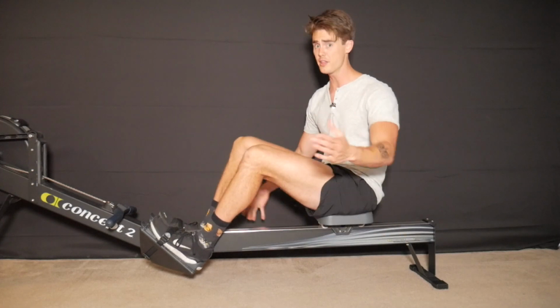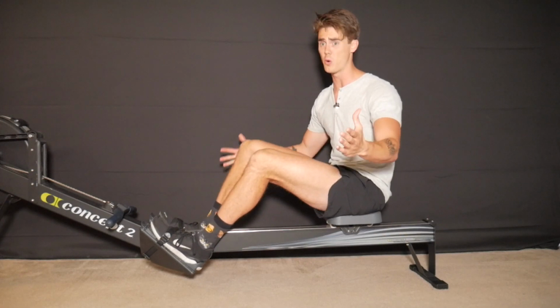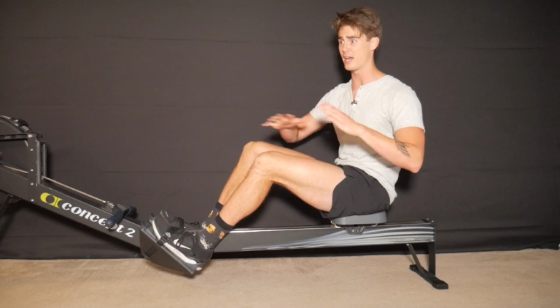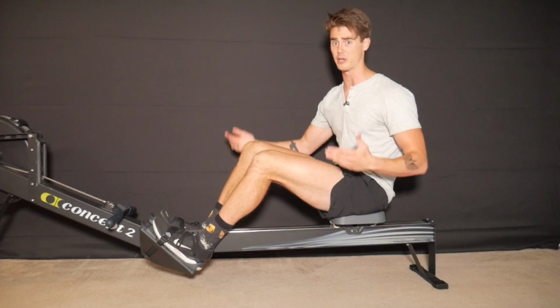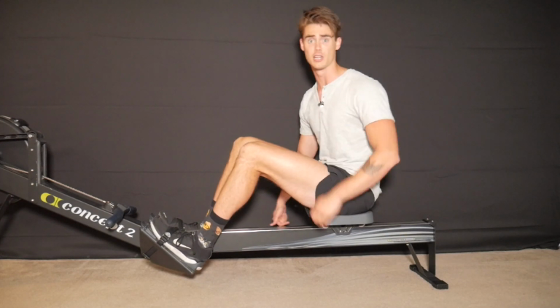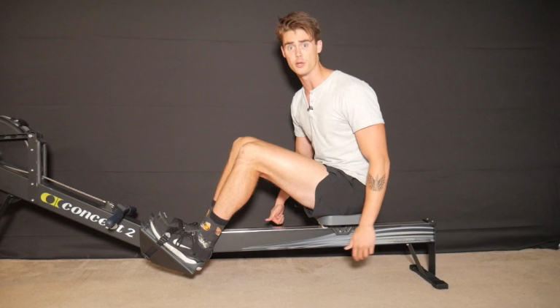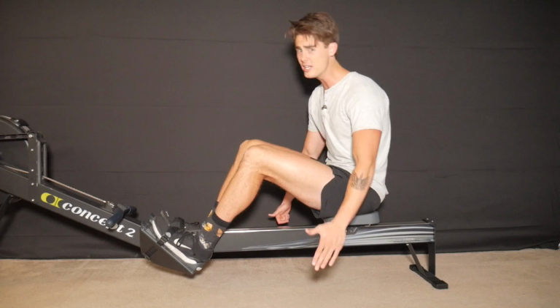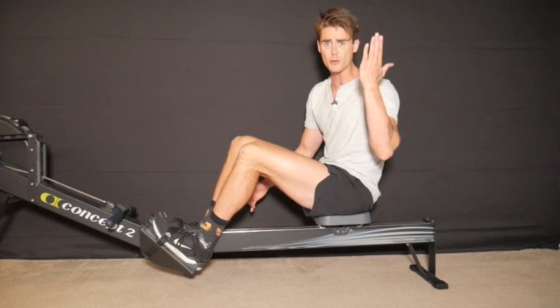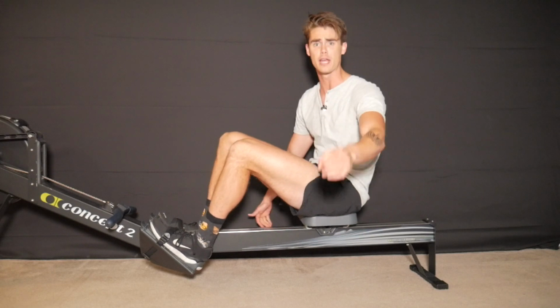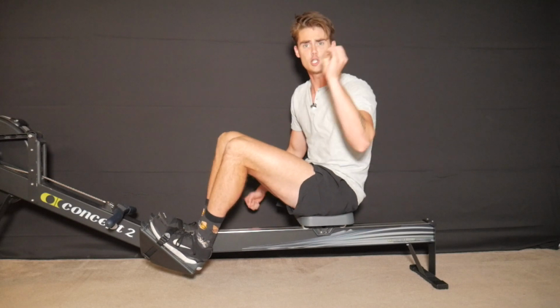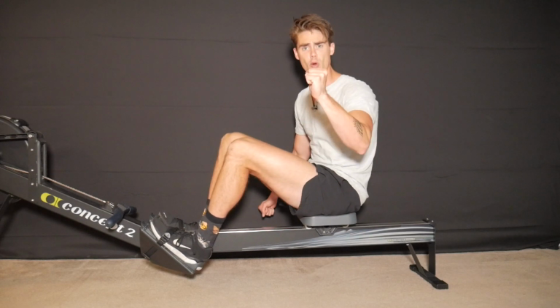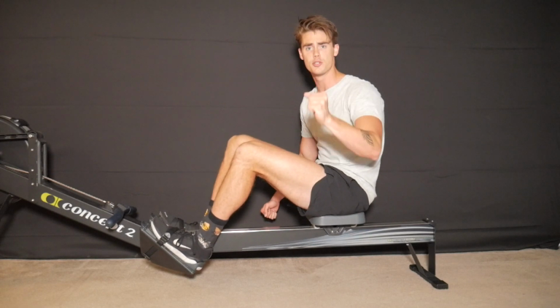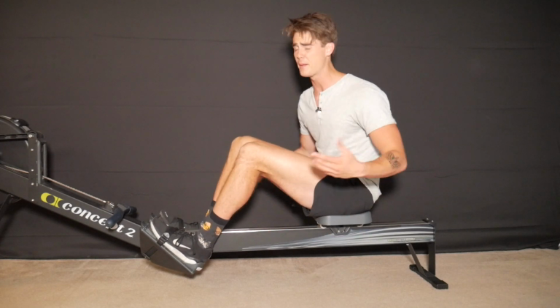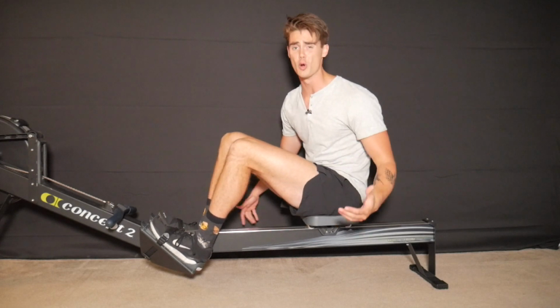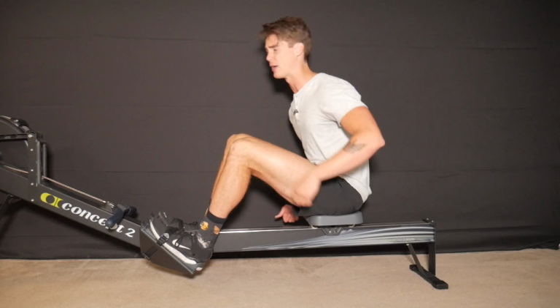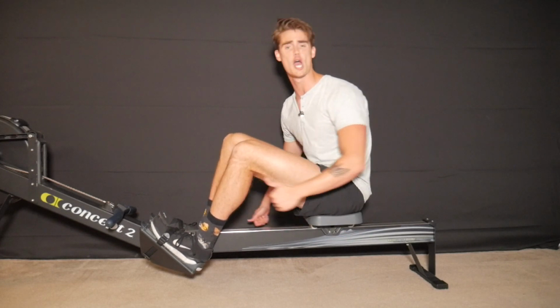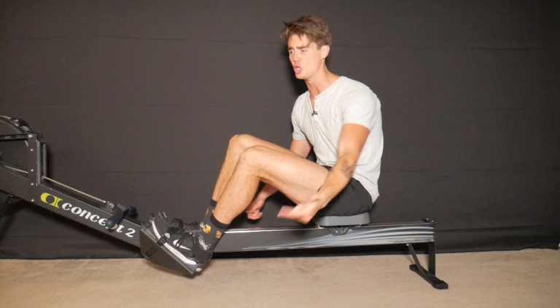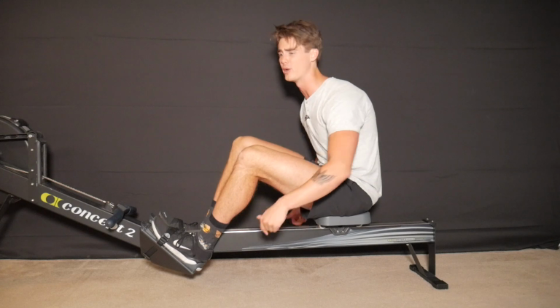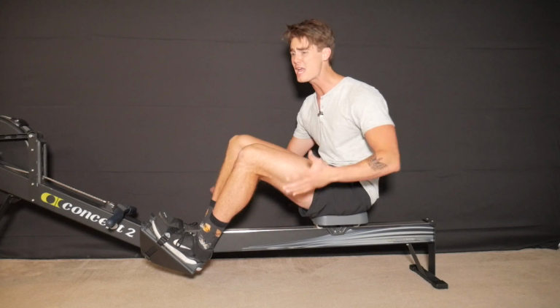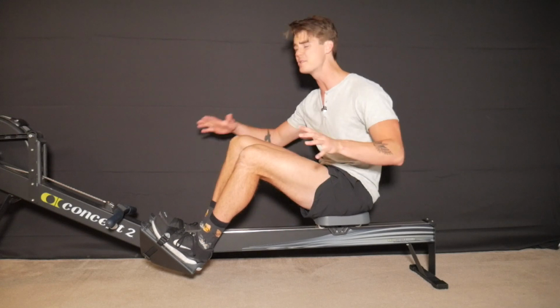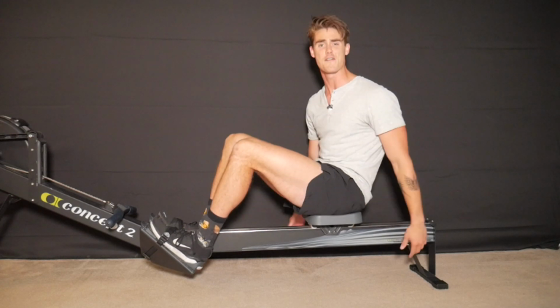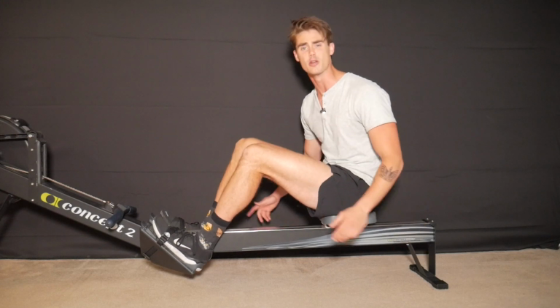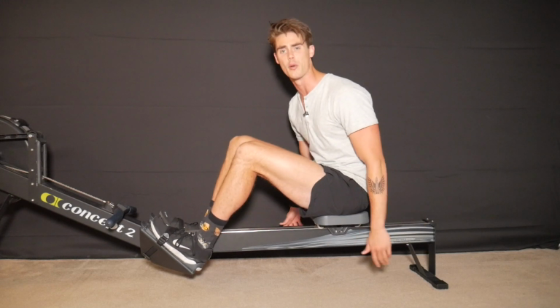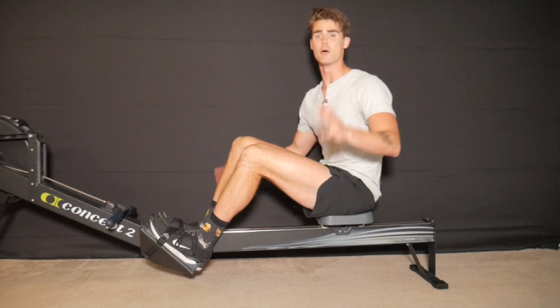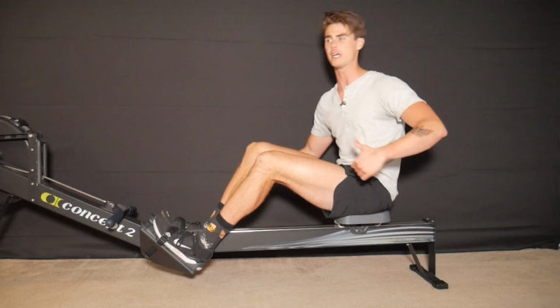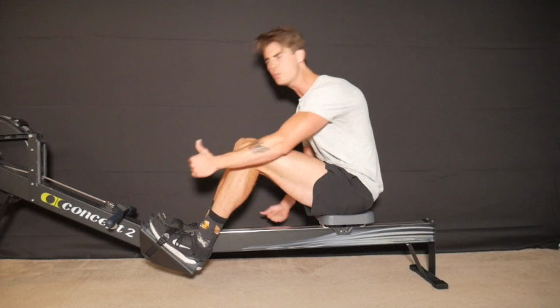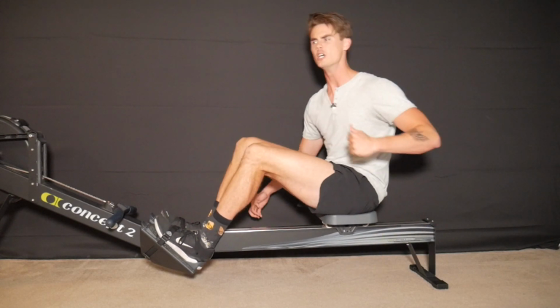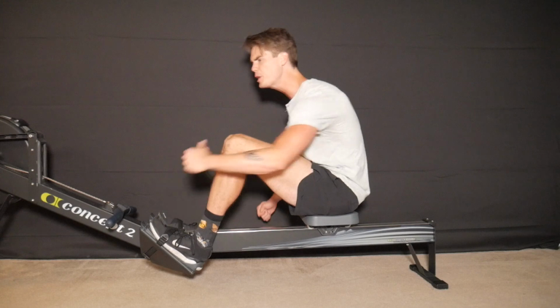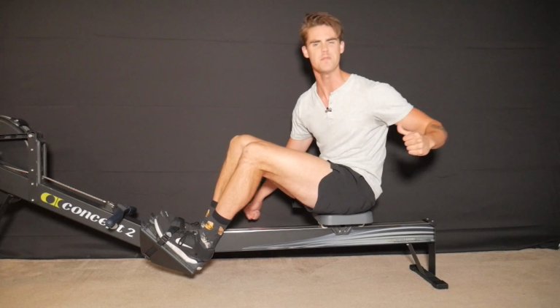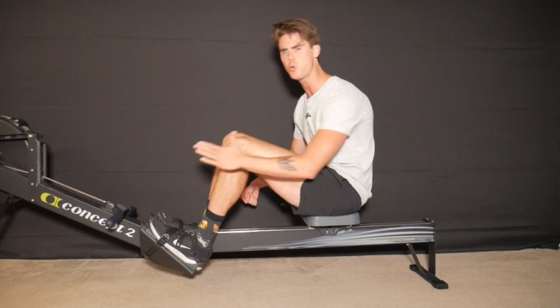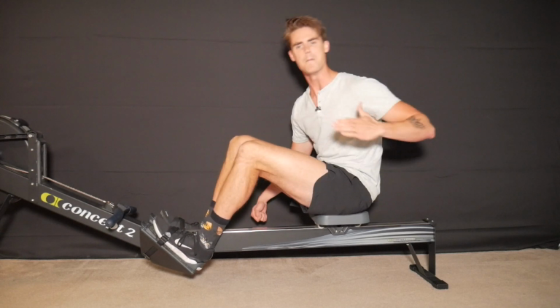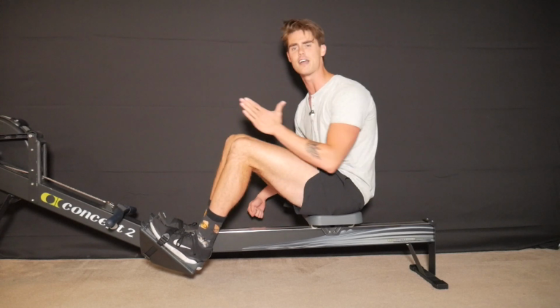Another reason why your heels shouldn't lift up is if you're performing sprint rows — rows like 100, 200, maybe up to 500 meters — rows that are super quick, super explosive, max wattage, max effort.